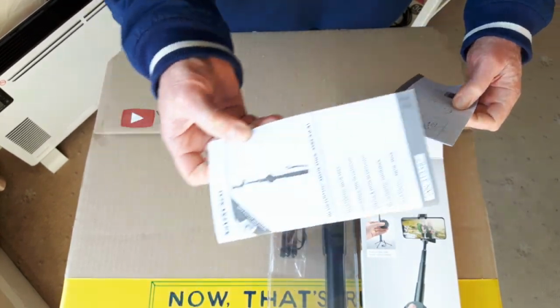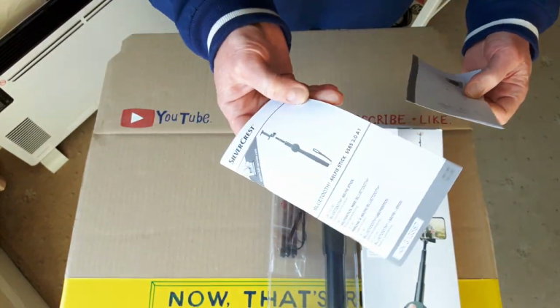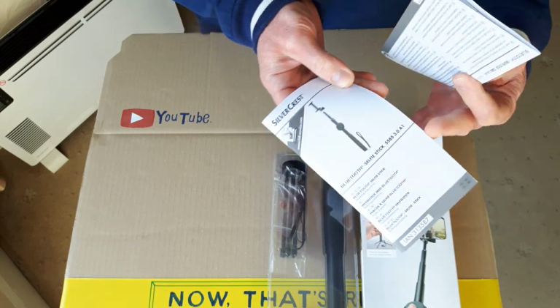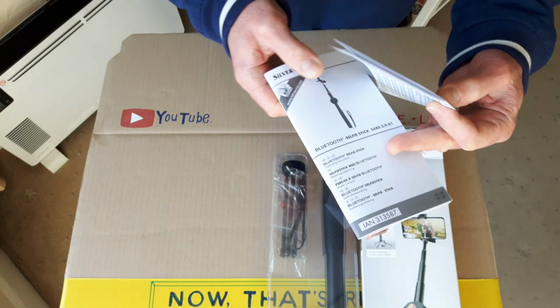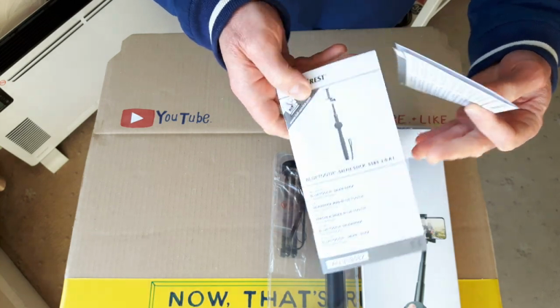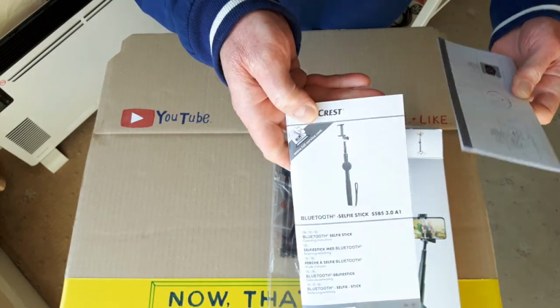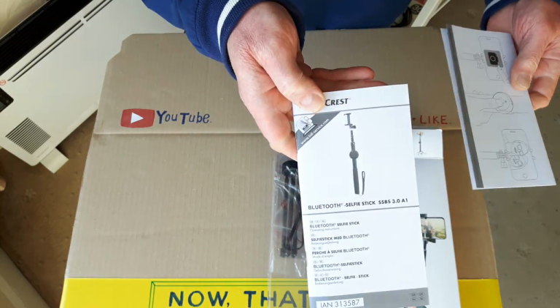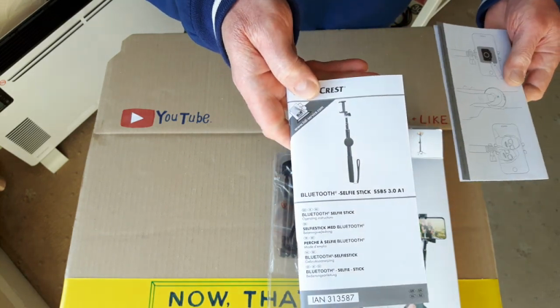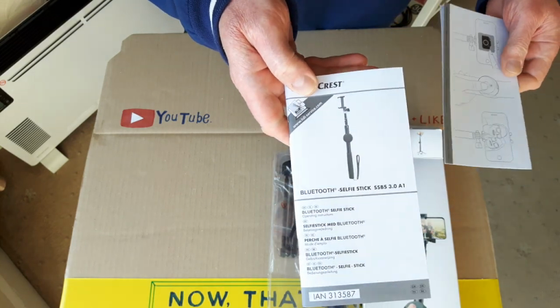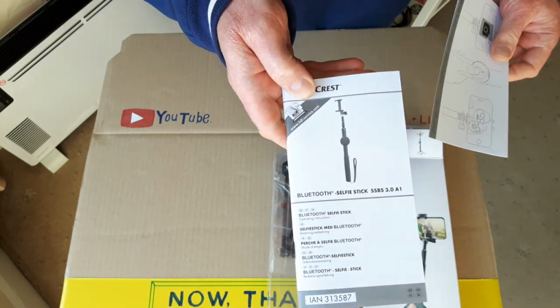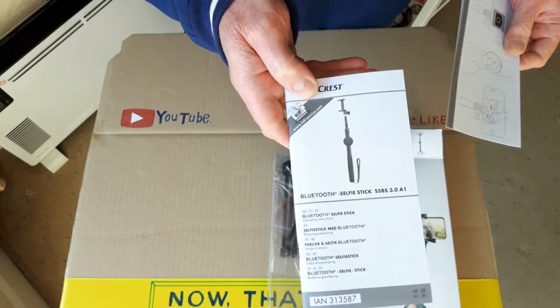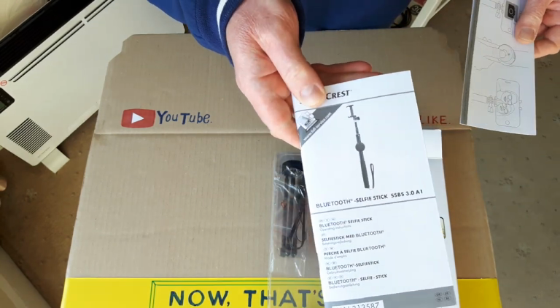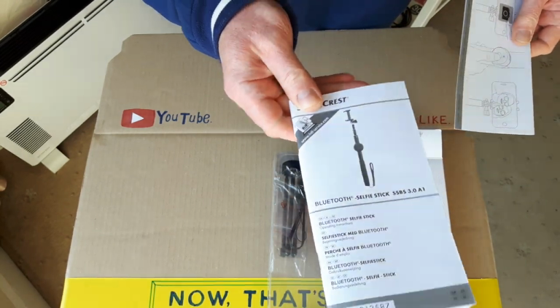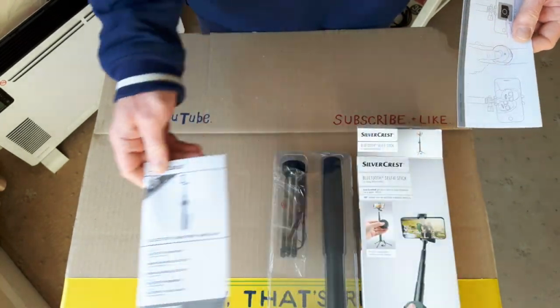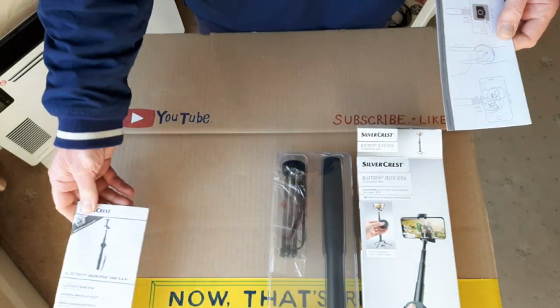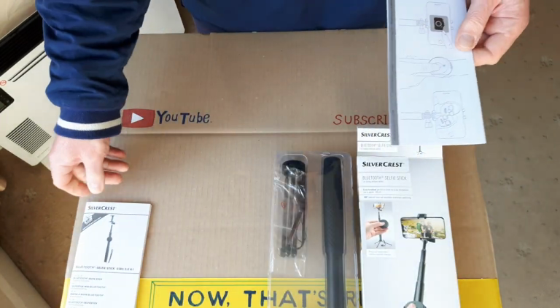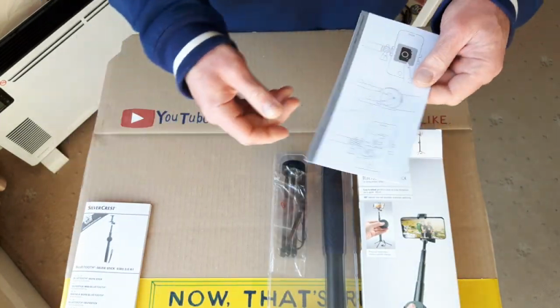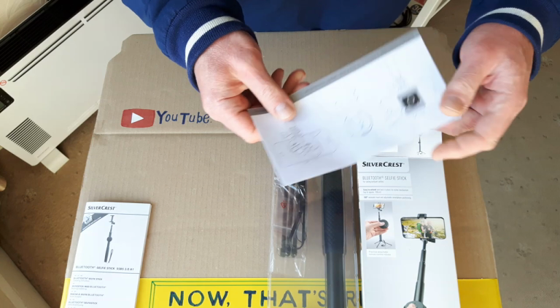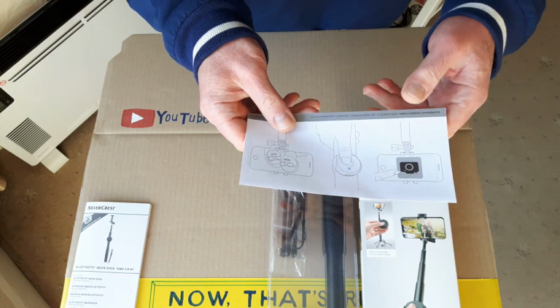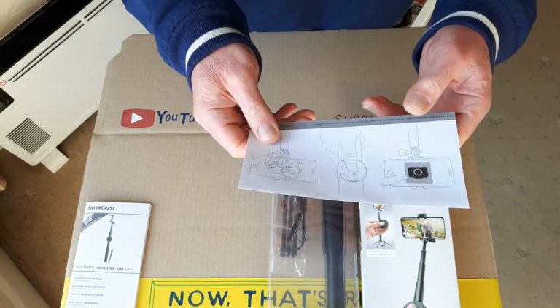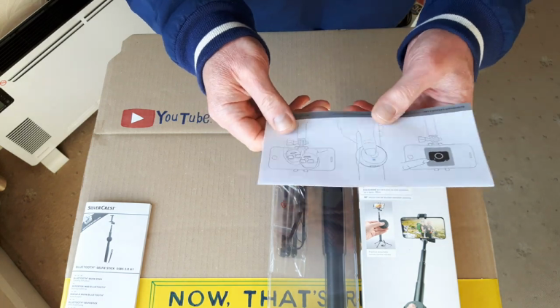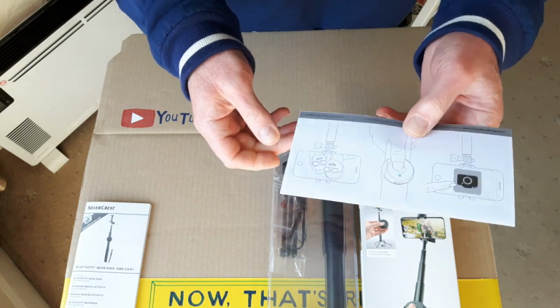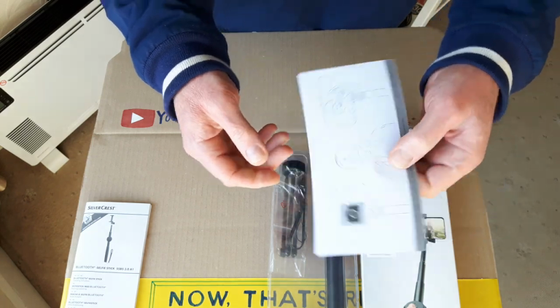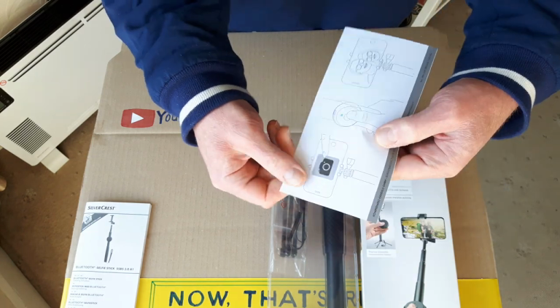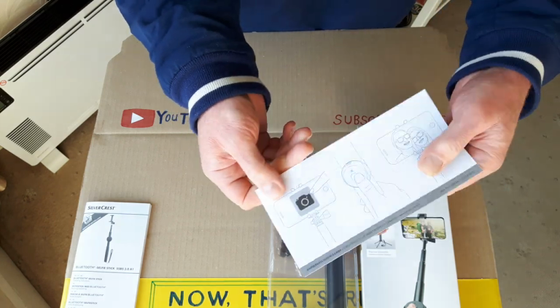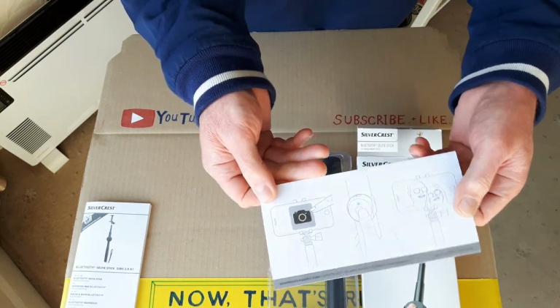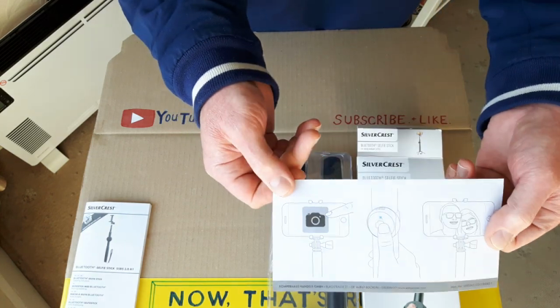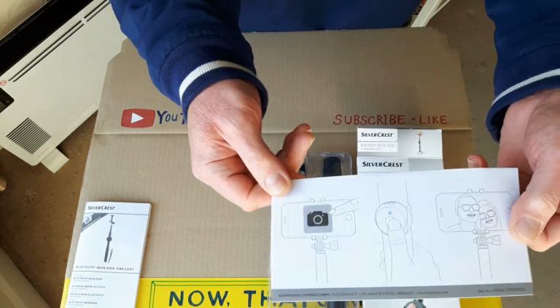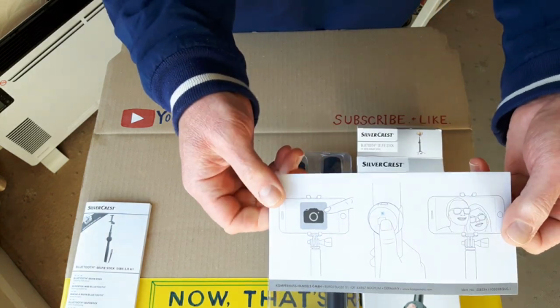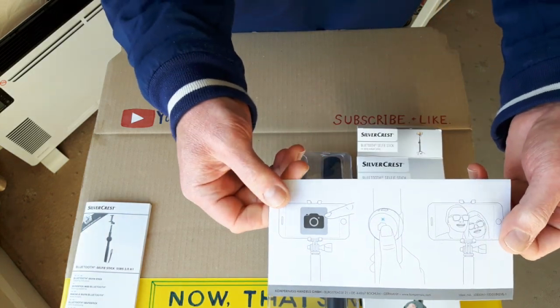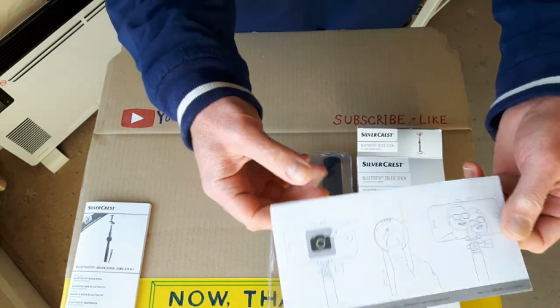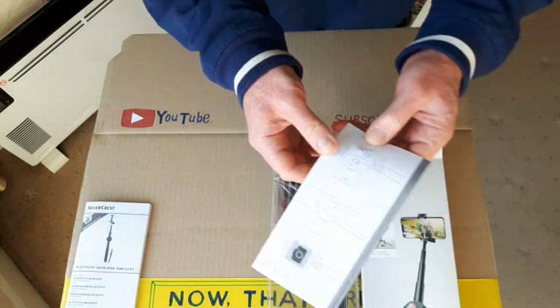Quite a detailed instruction booklet there in about 26 different languages, including English. Another little leaflet in here to set up the various functions.